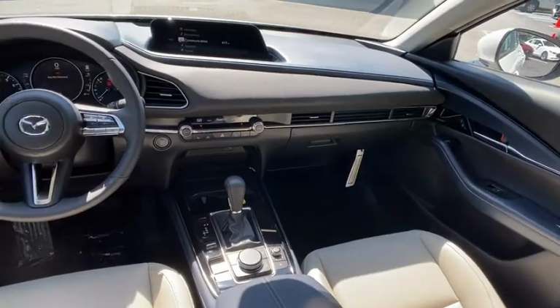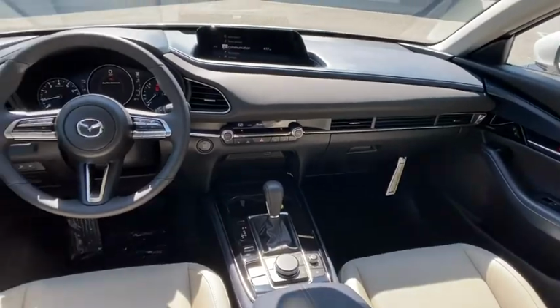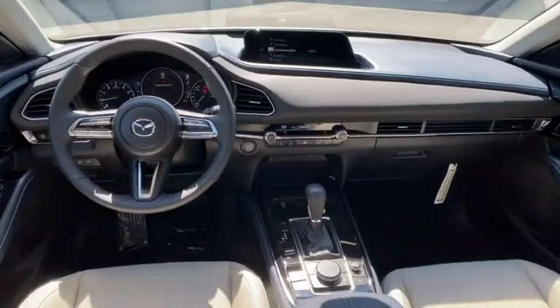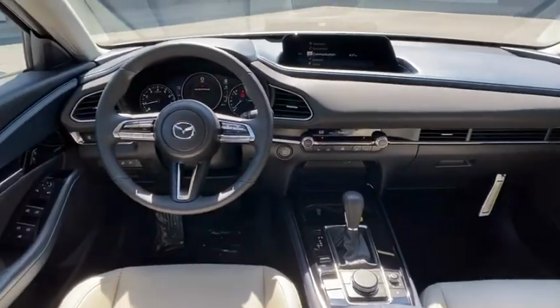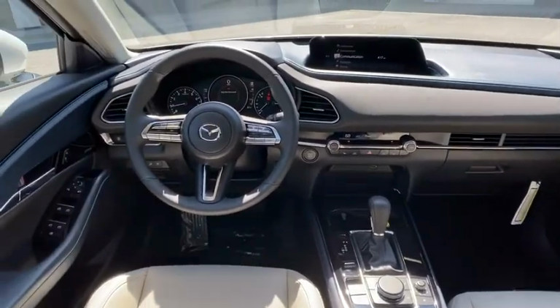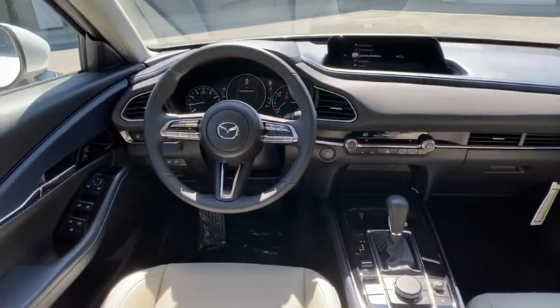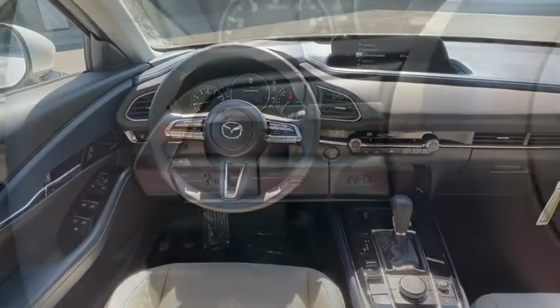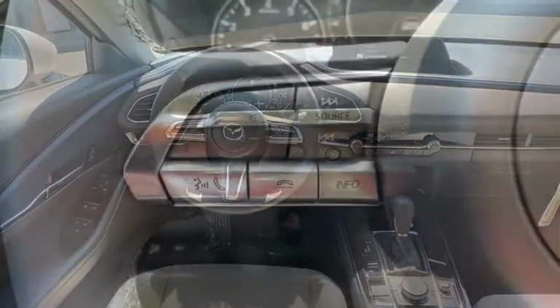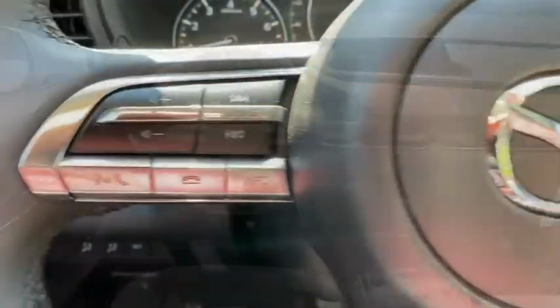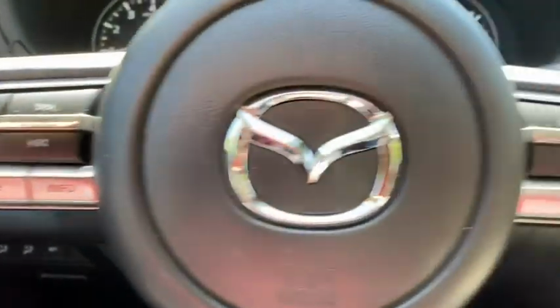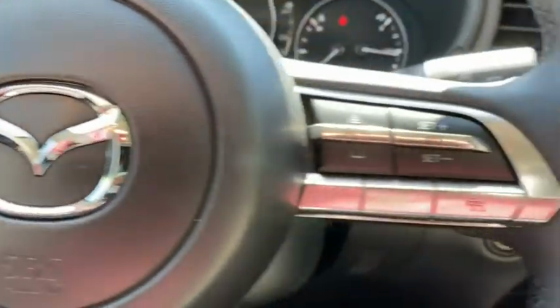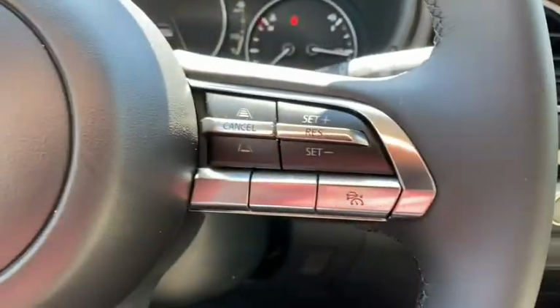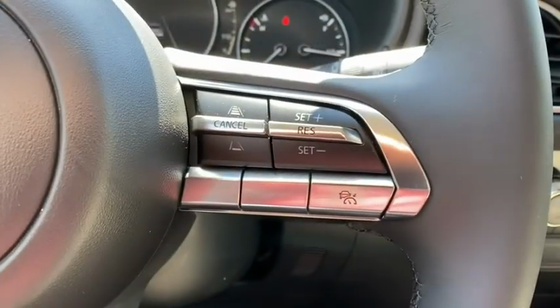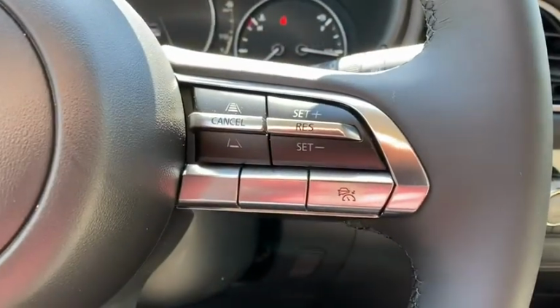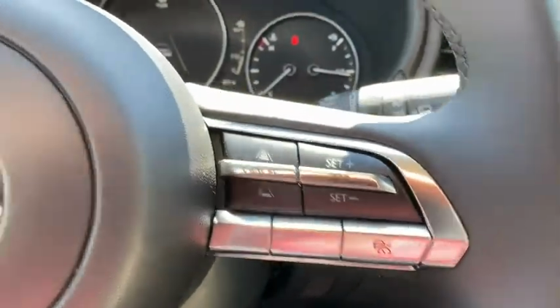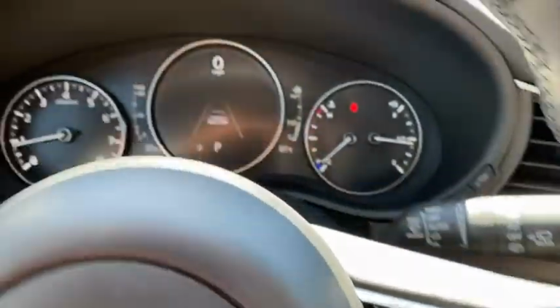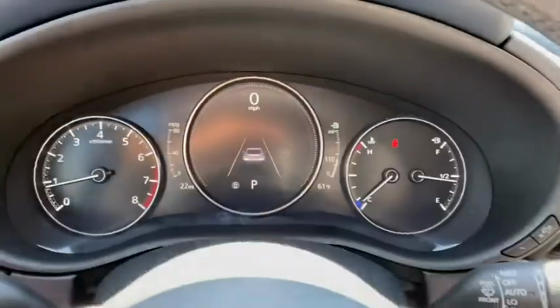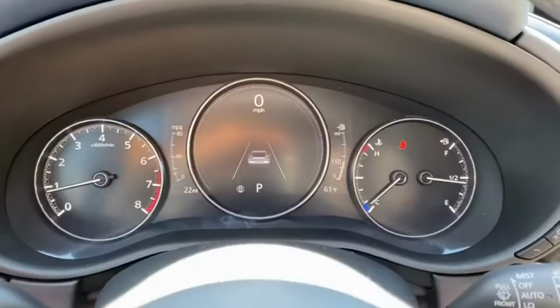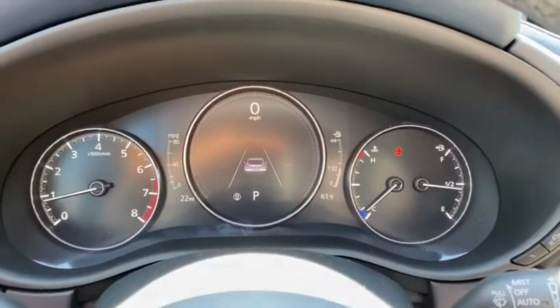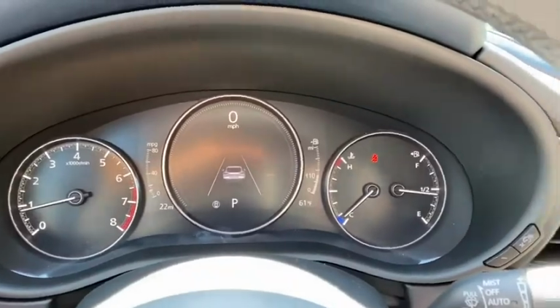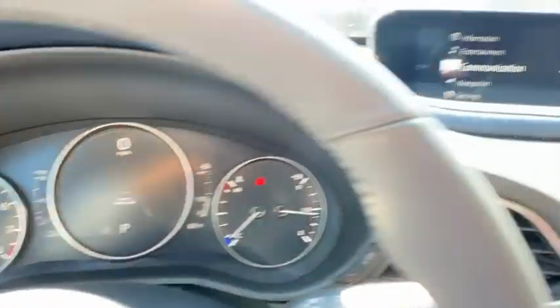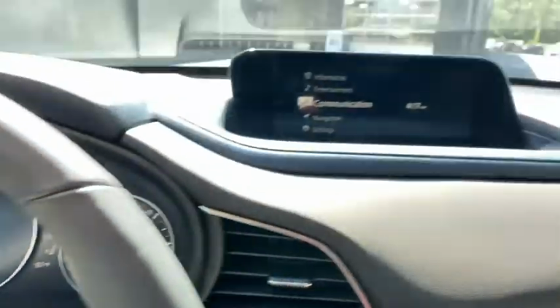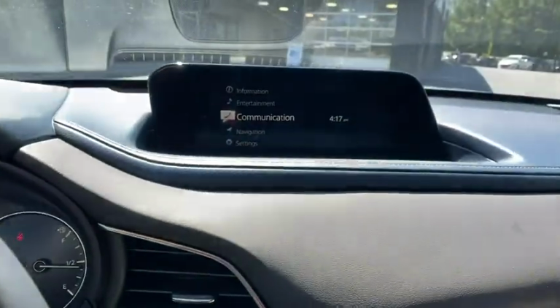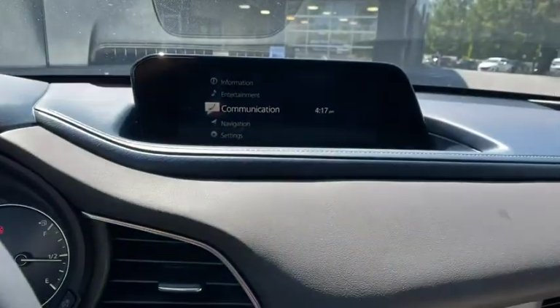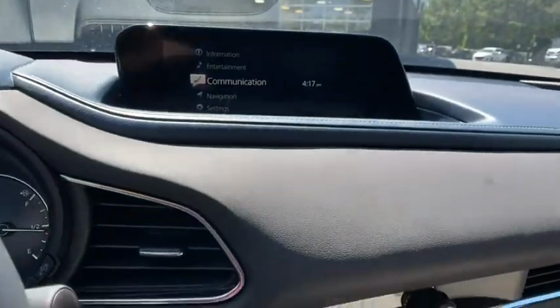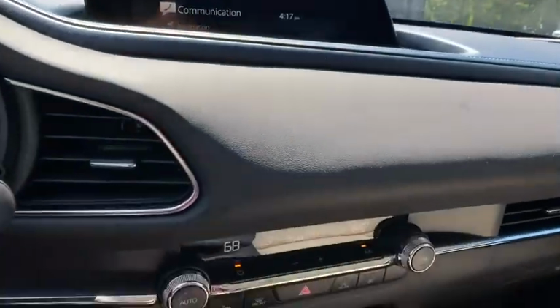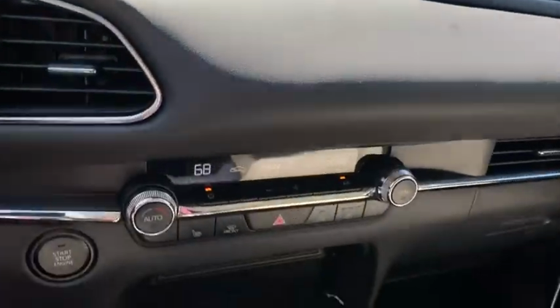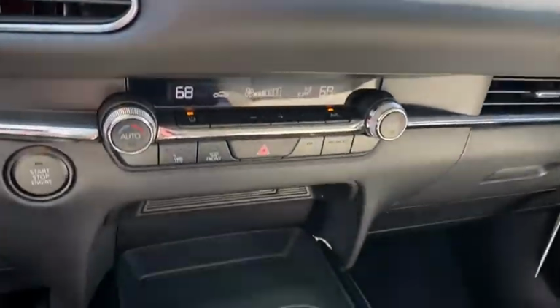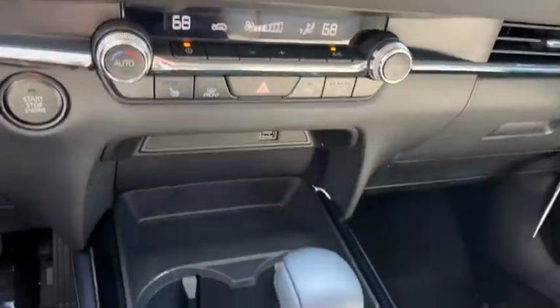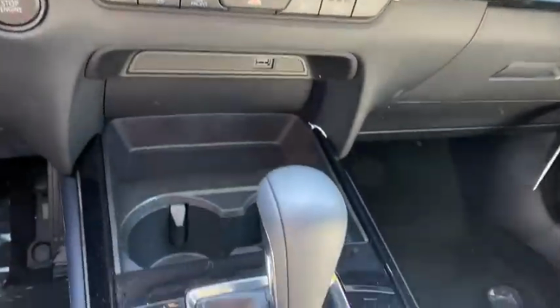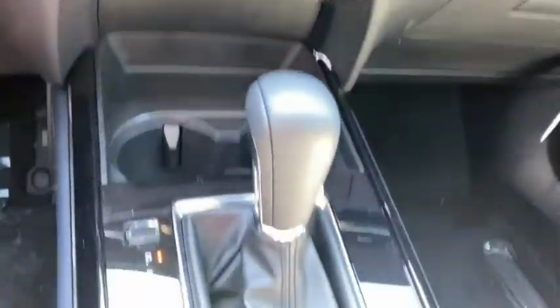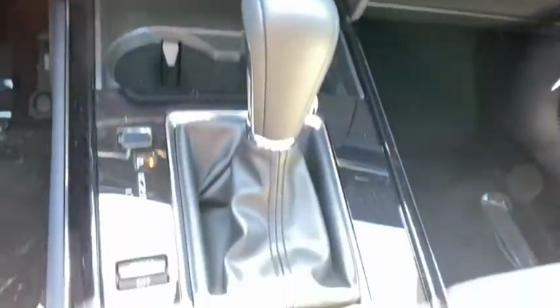Rear window defroster, brake assist, overhead console, panic alarm, dual-zone climate control, tachometer, remote keyless entry, tilt steering wheel.